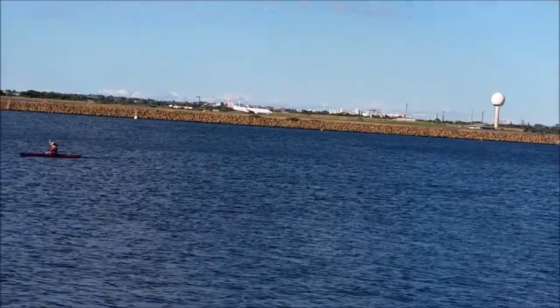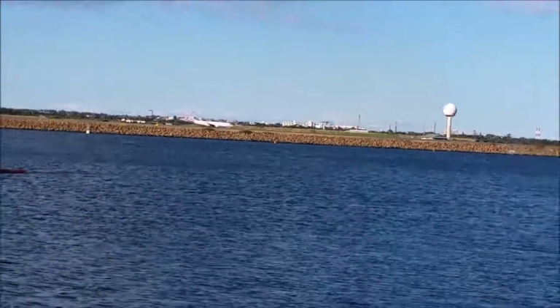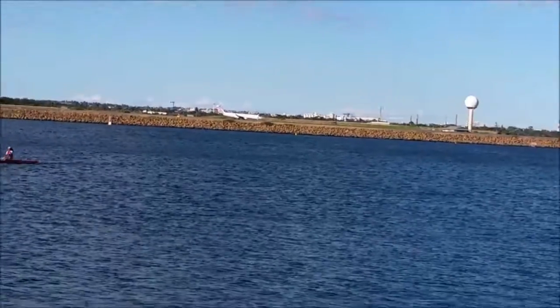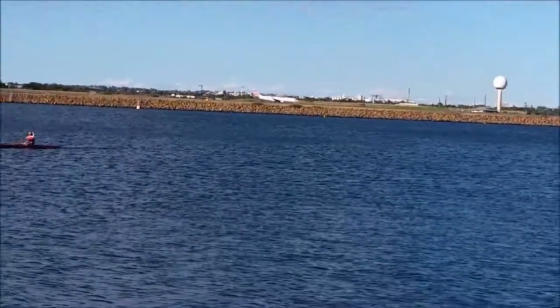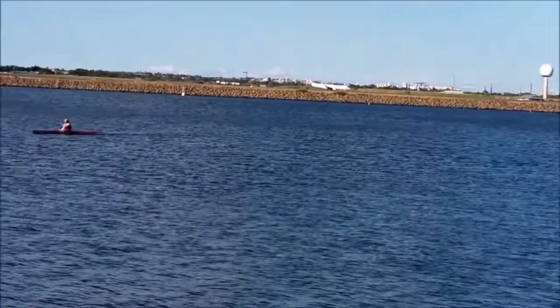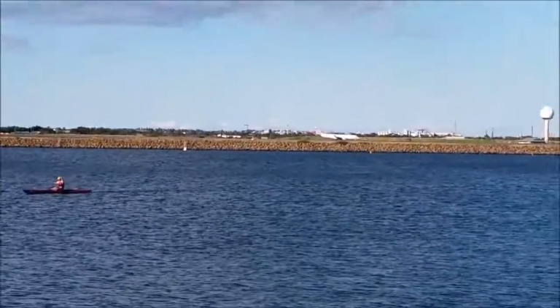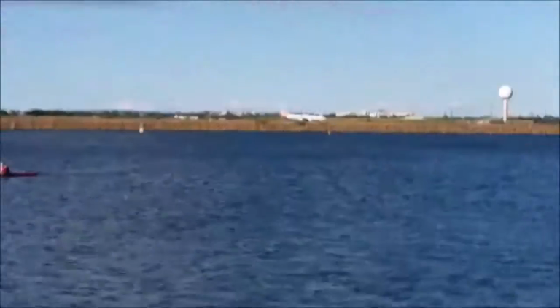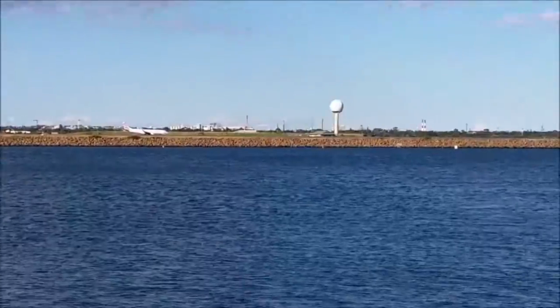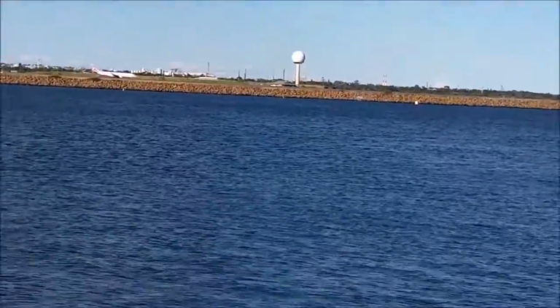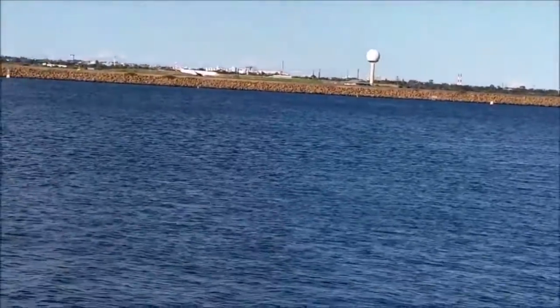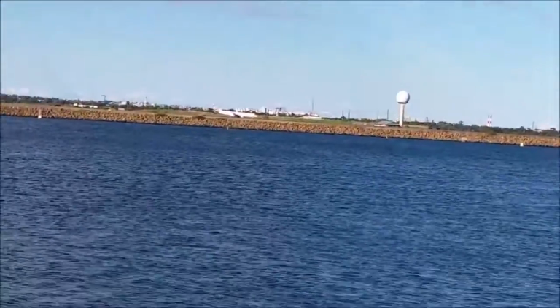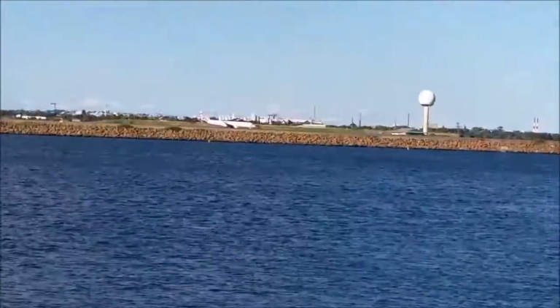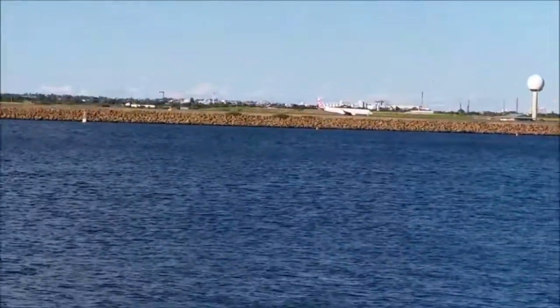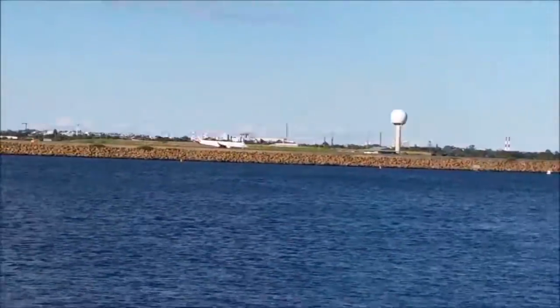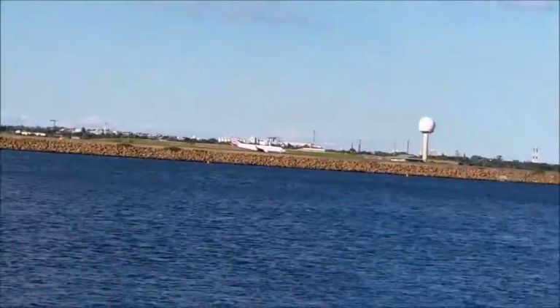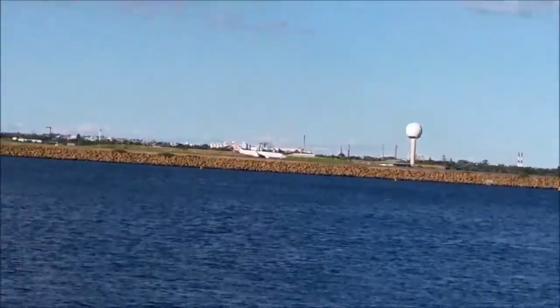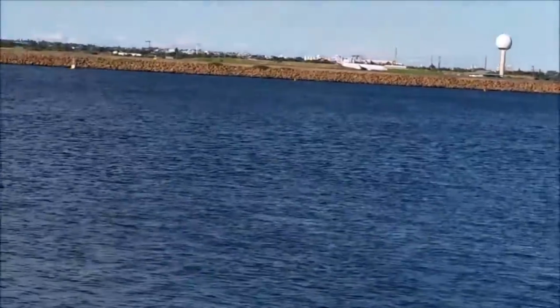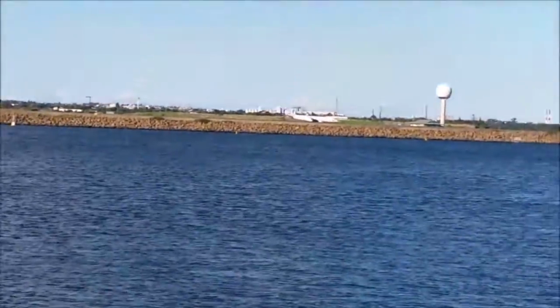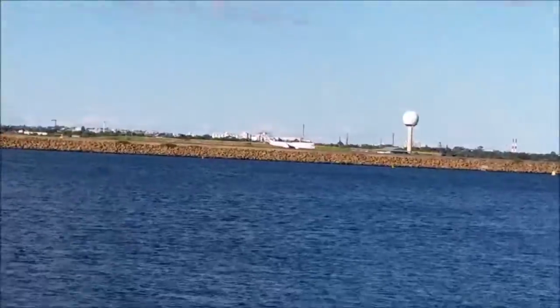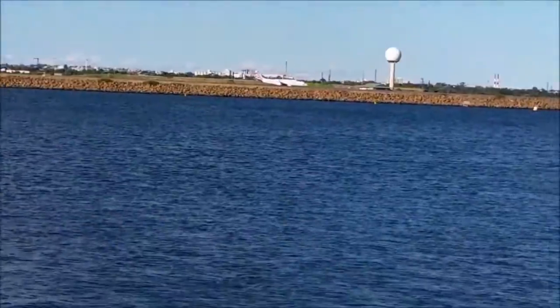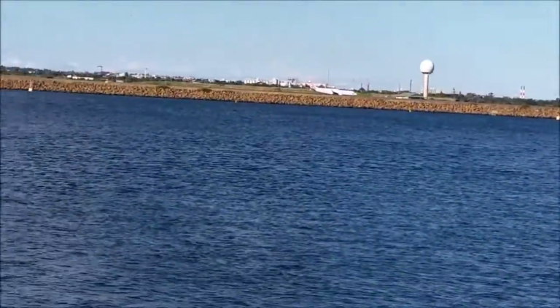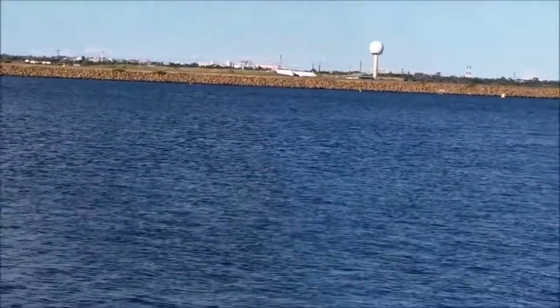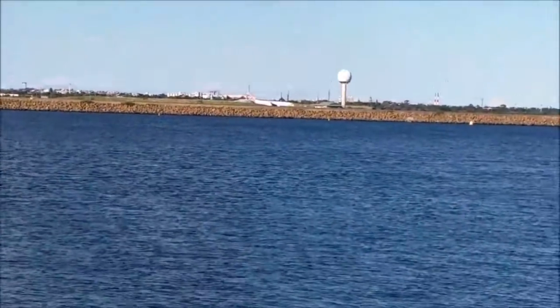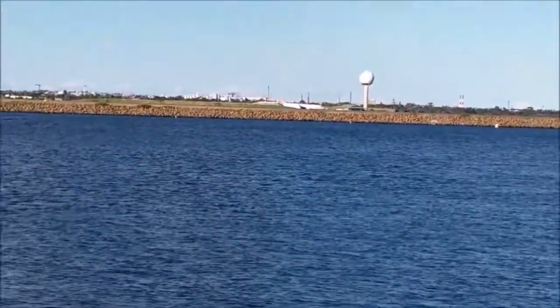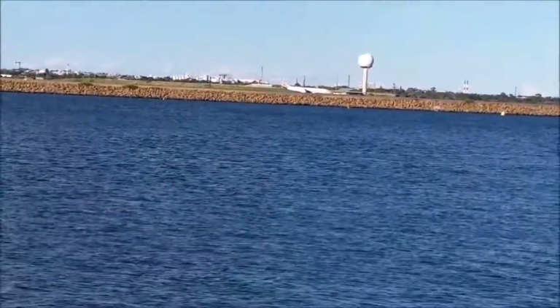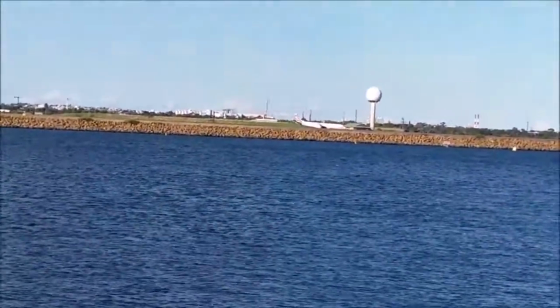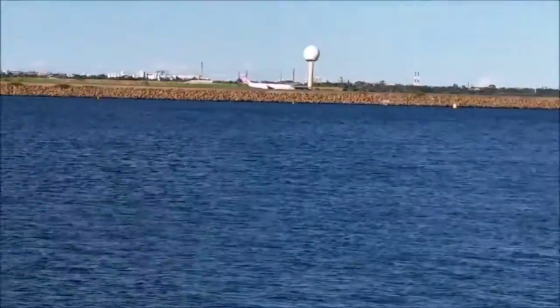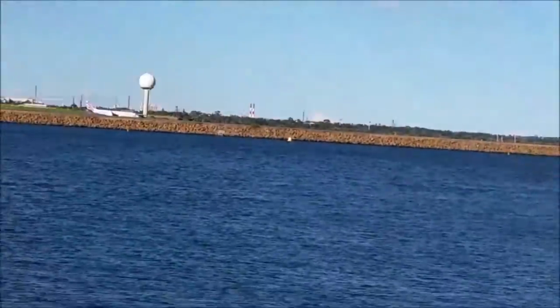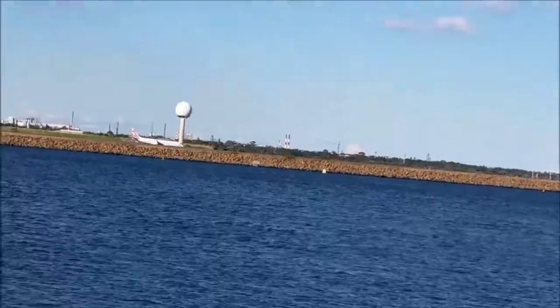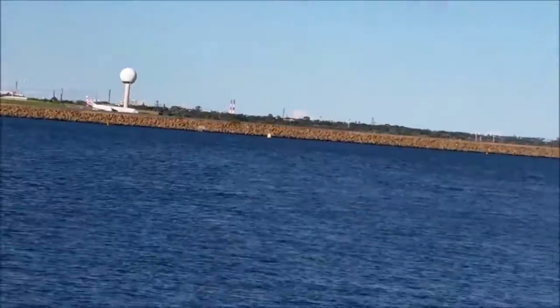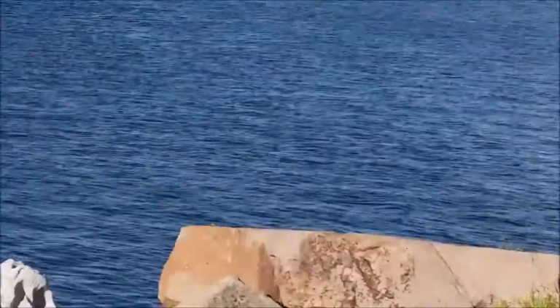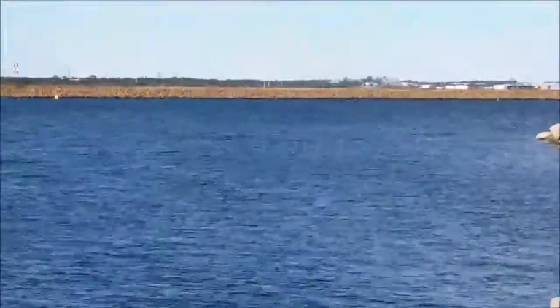Welcome to New South Wales Train Vlogs. Sorry for the wind, and sorry — I haven't uploaded for such a long time. Anyway, we've got Virgin Australia at Botany Bay.